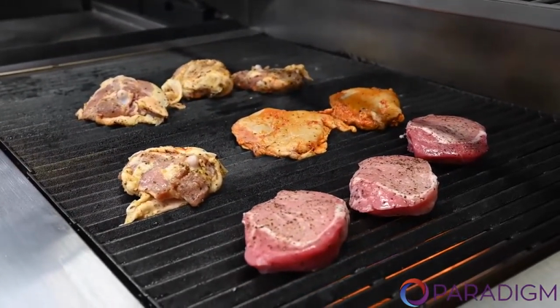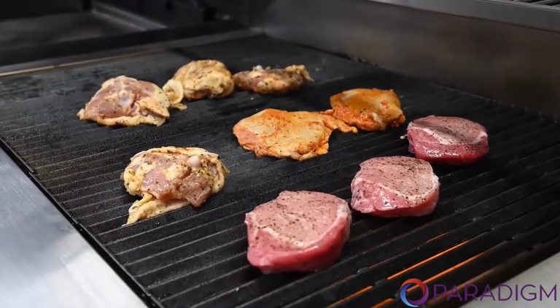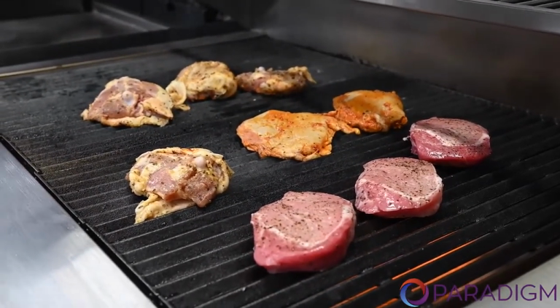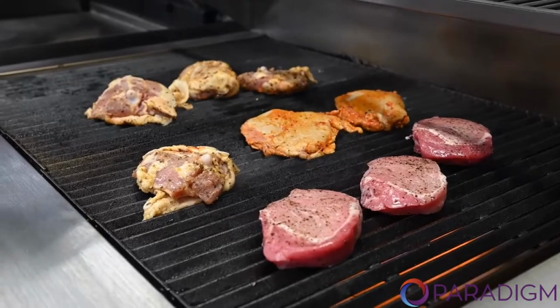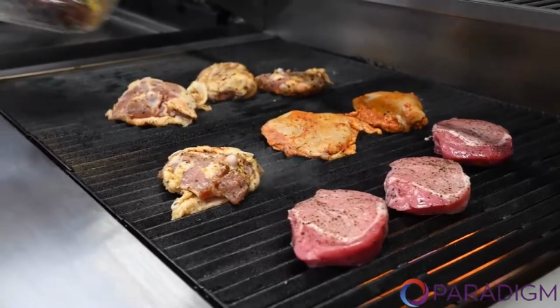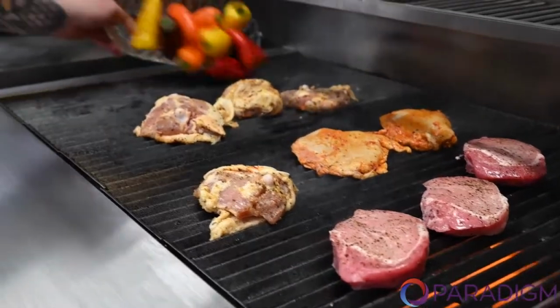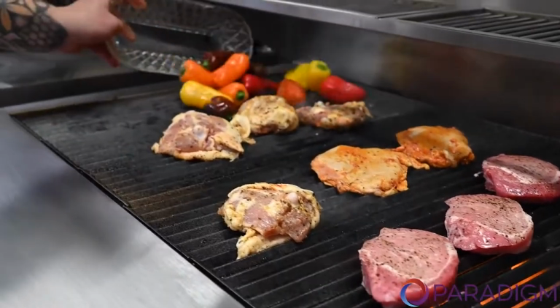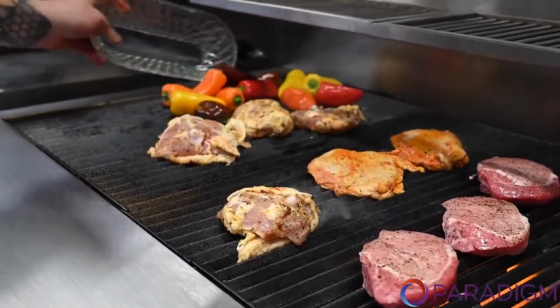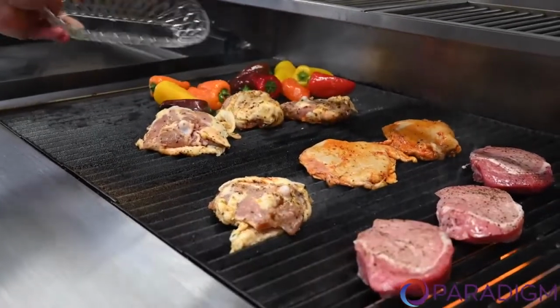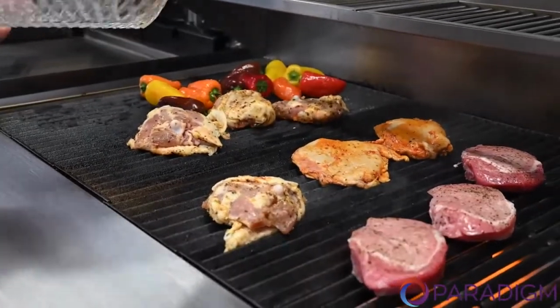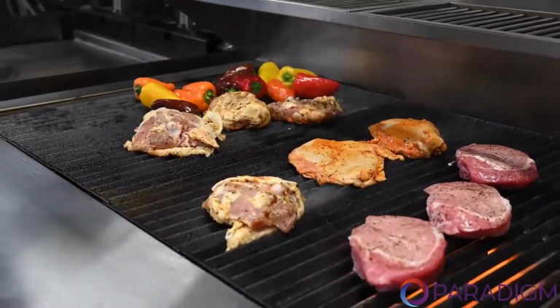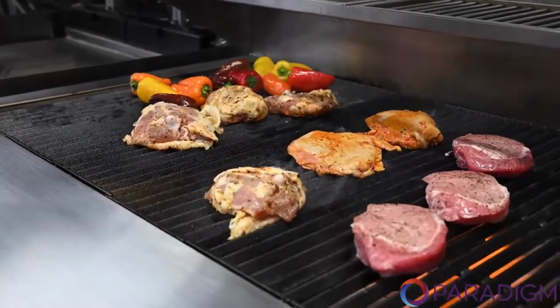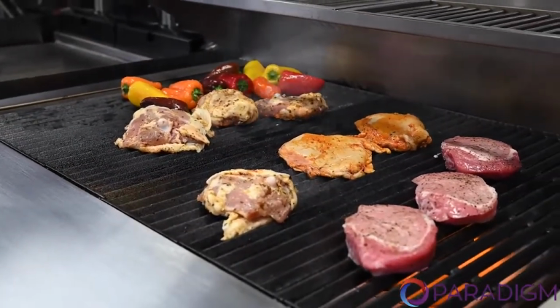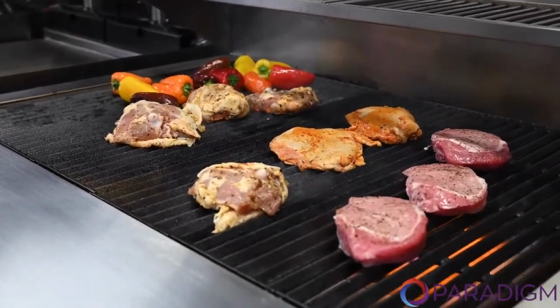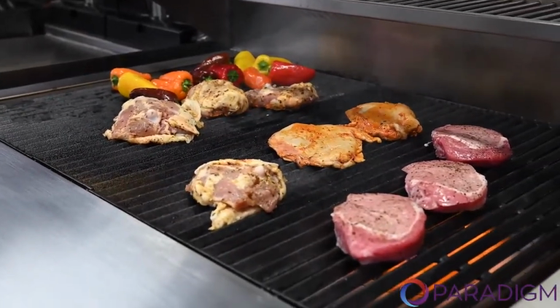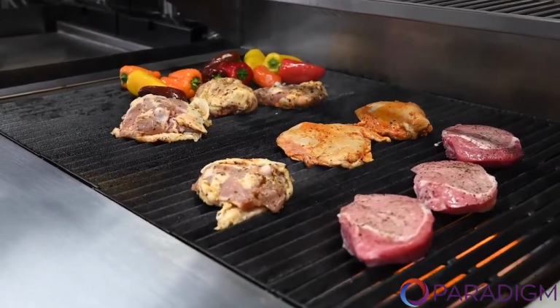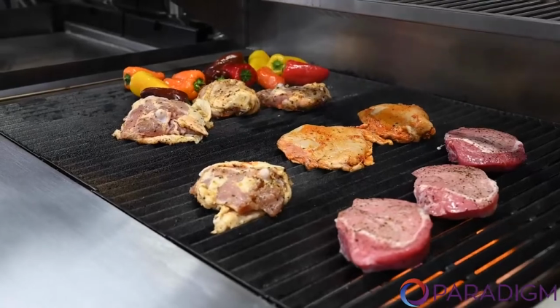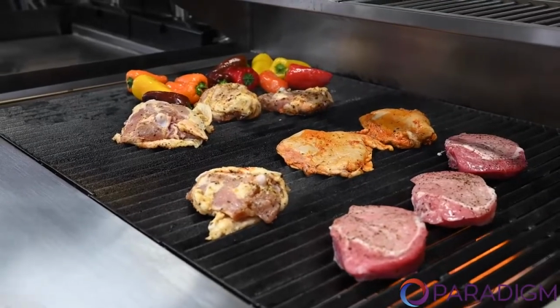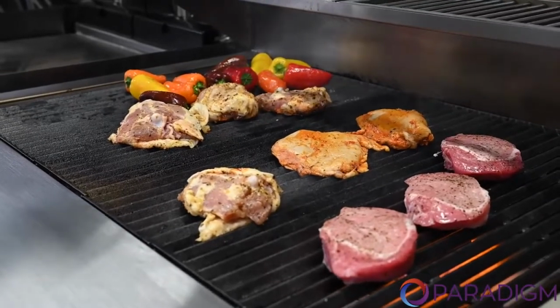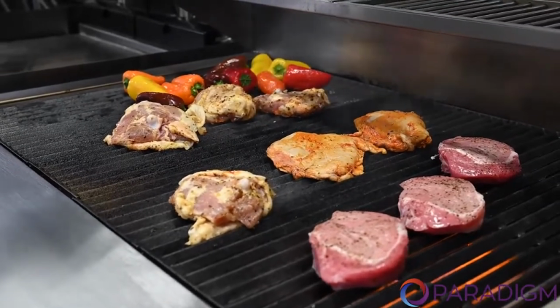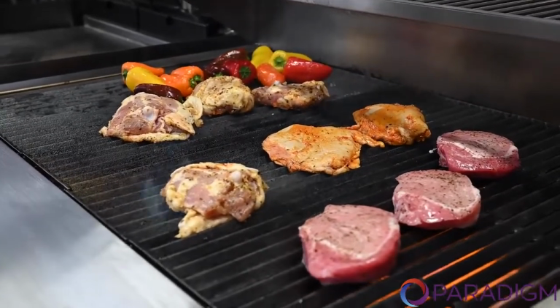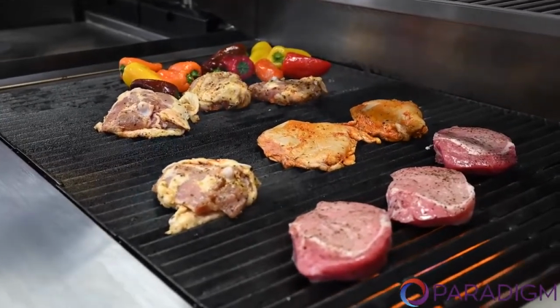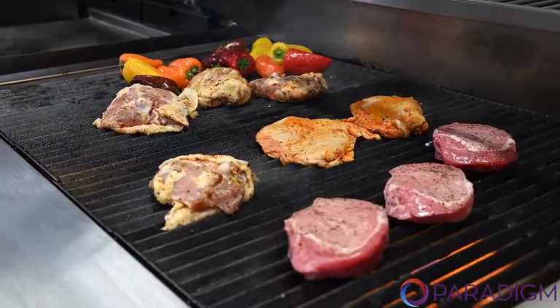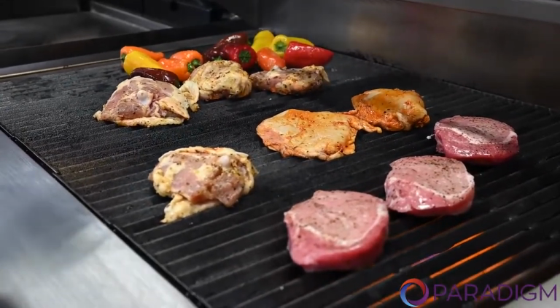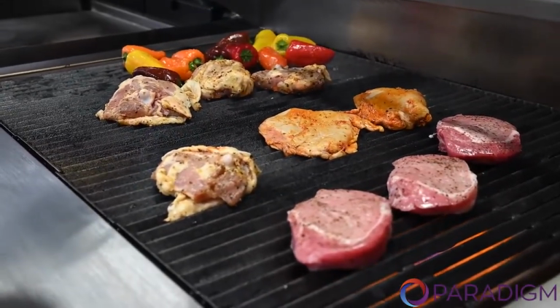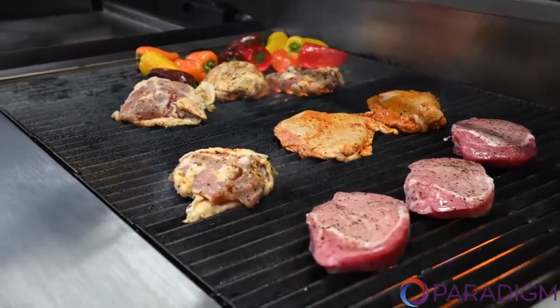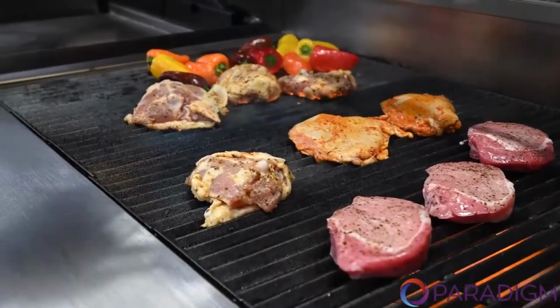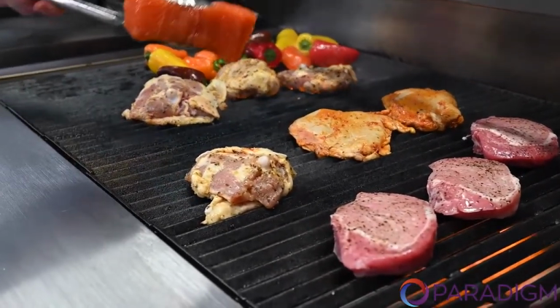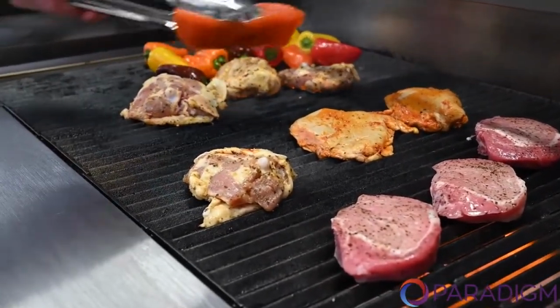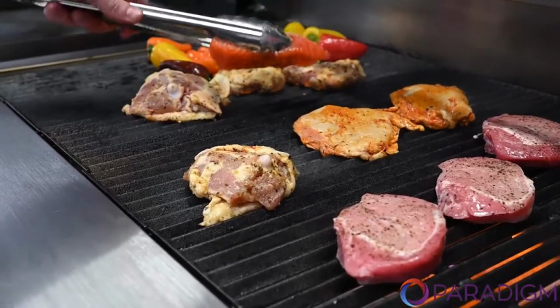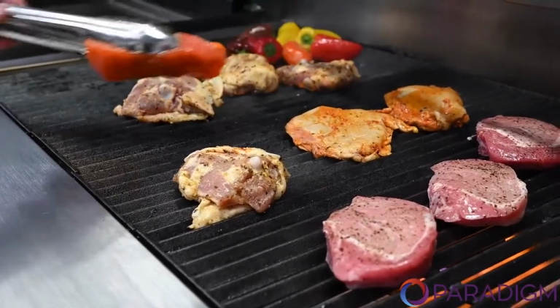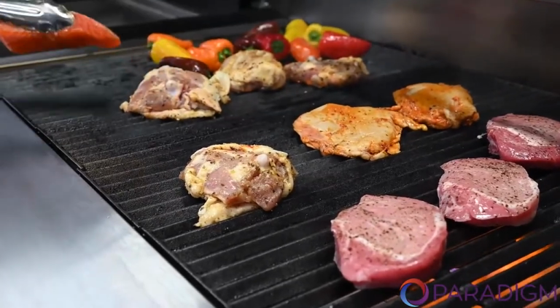Let's throw some peppers on there — let's cover them in oil too. Let's get this grill going. We've also got a piece of beautiful steelhead trout on there.